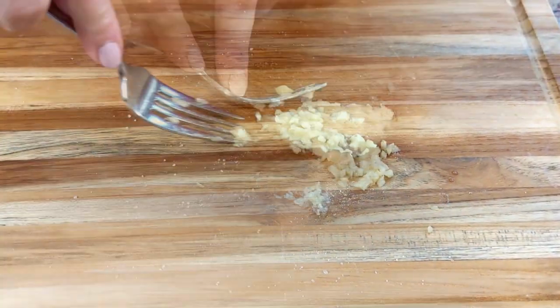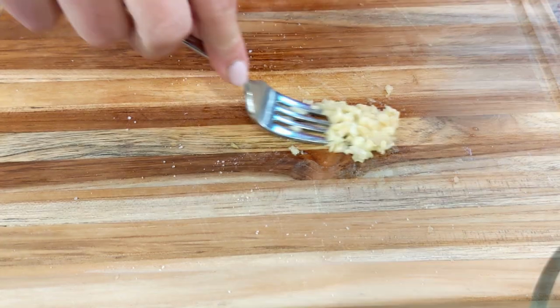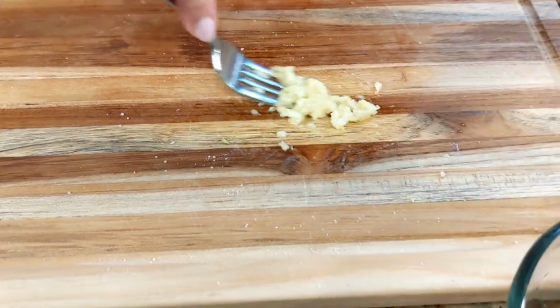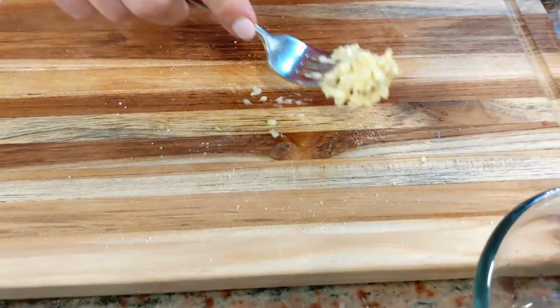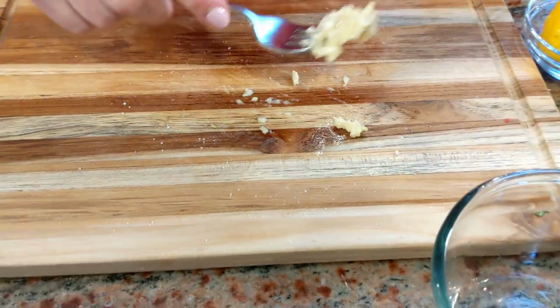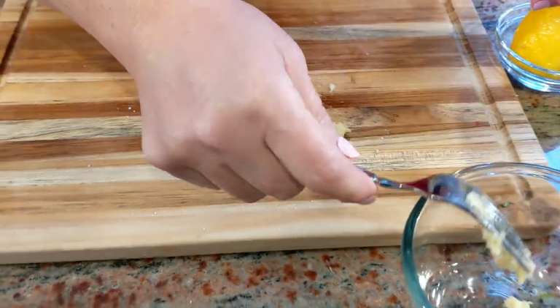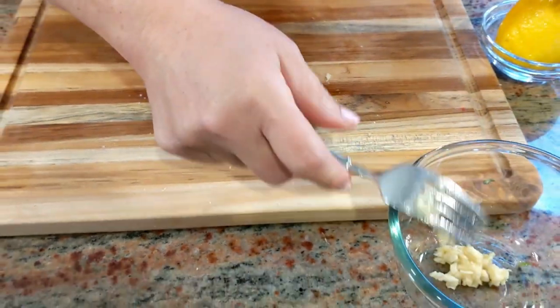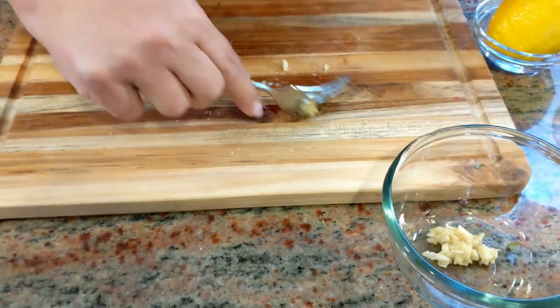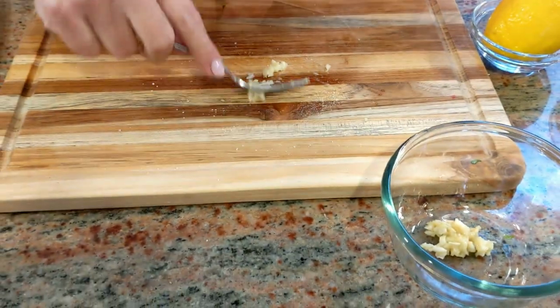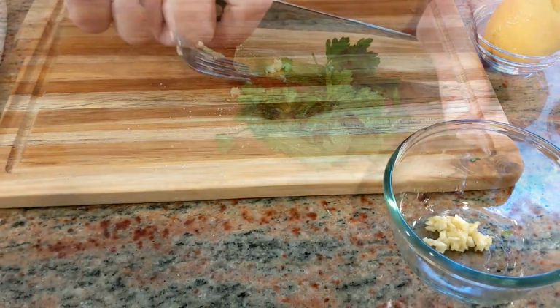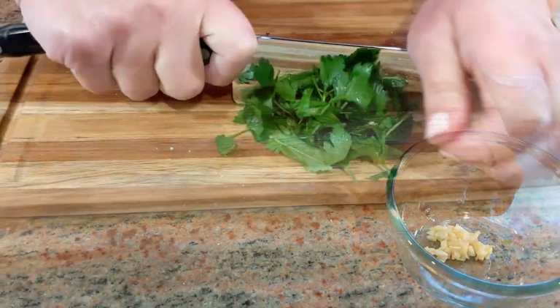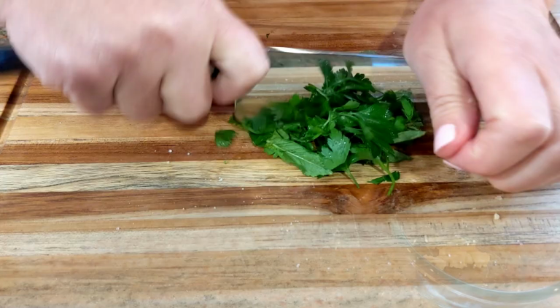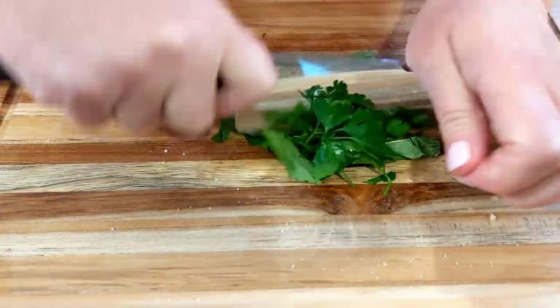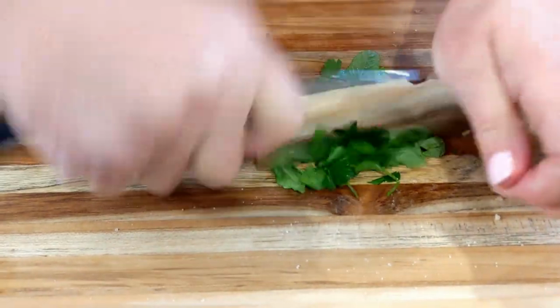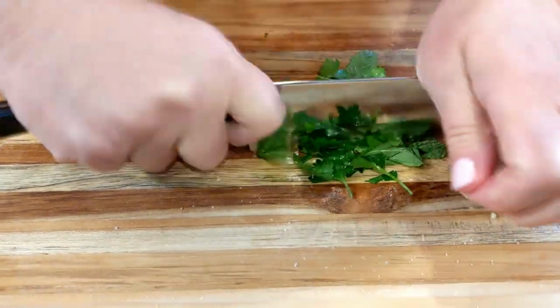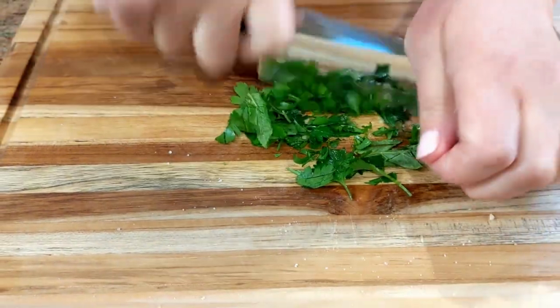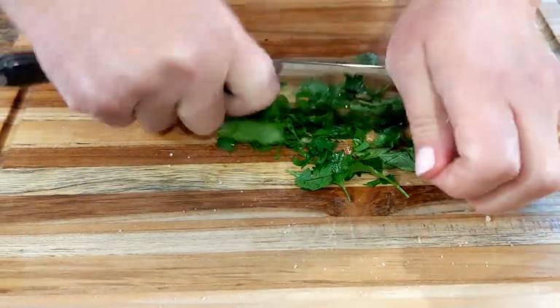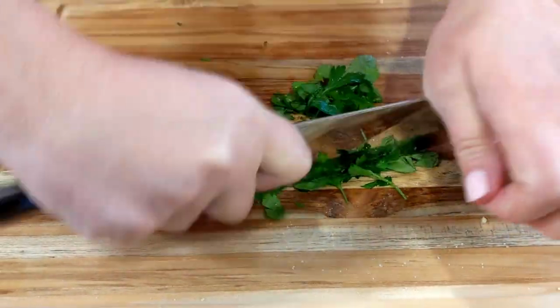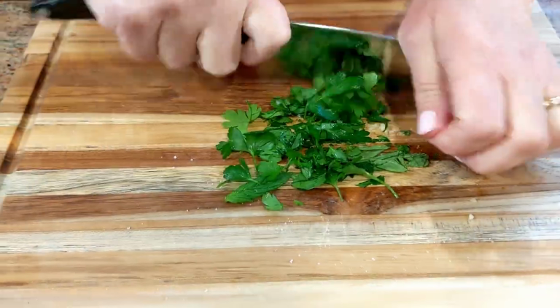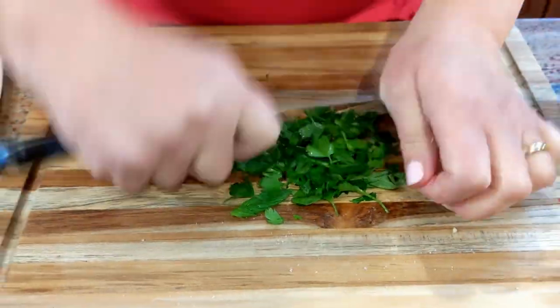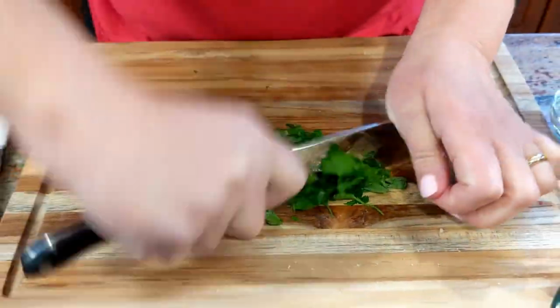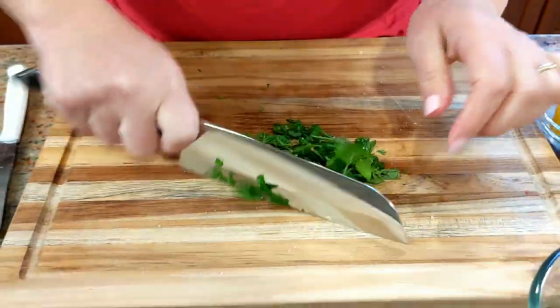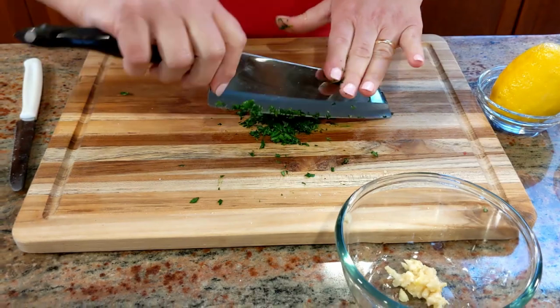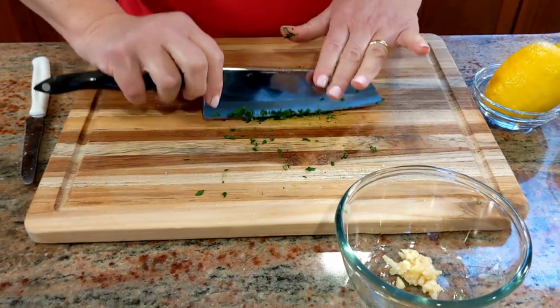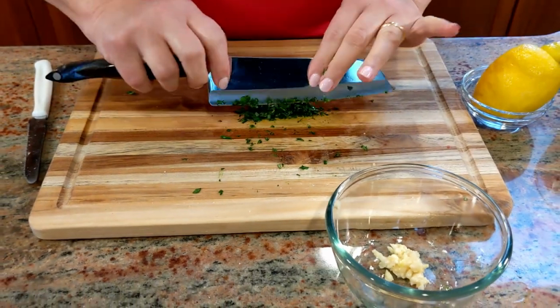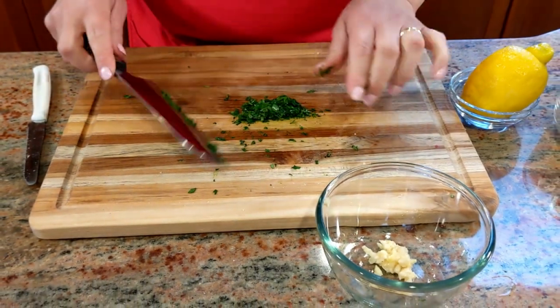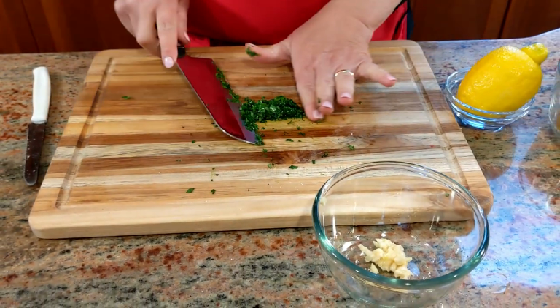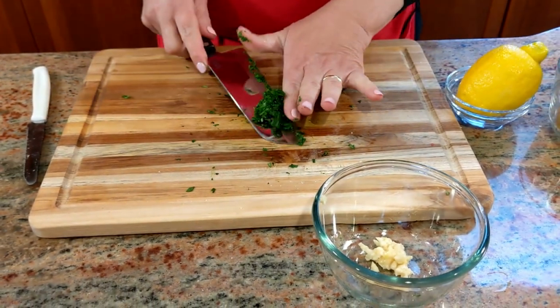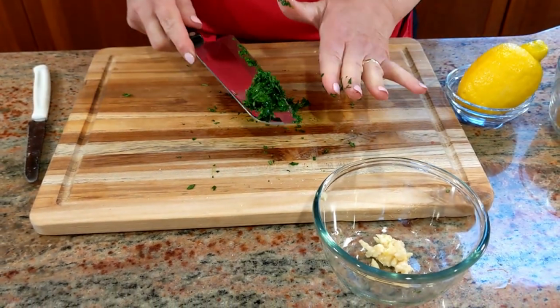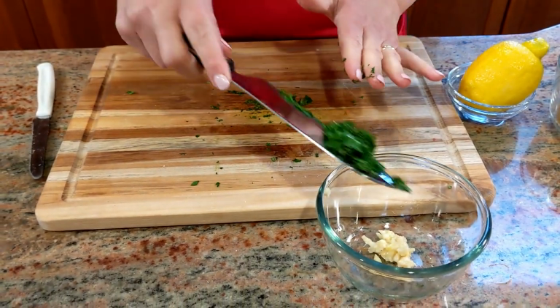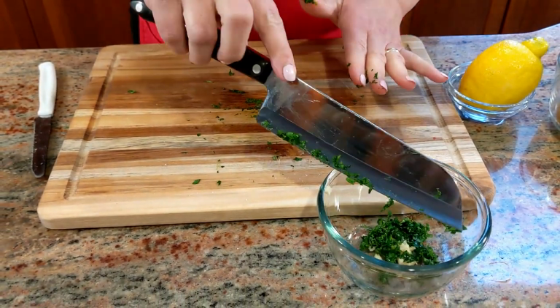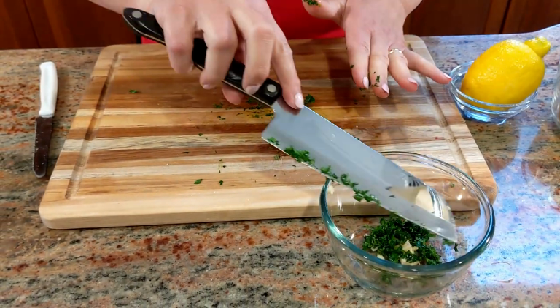Once you're done creaming the garlic, just add it to a little bowl. Chop a small bunch of the mint and the parsley. Once that's all chopped, add it to the little bowl.